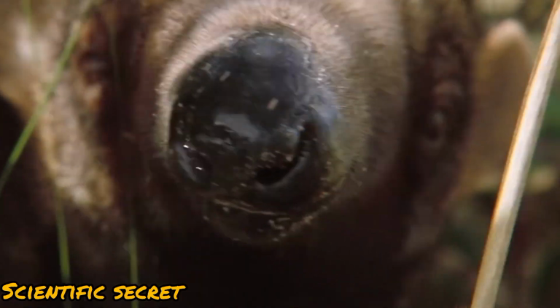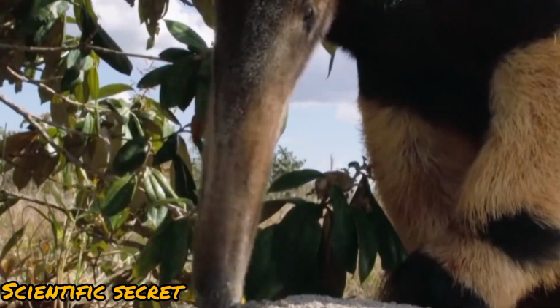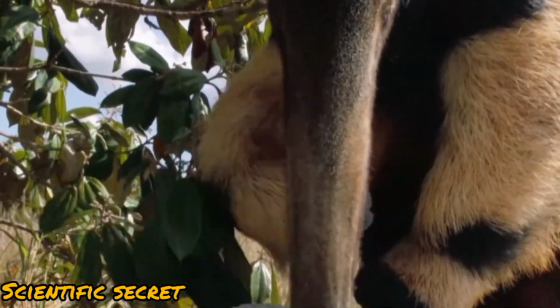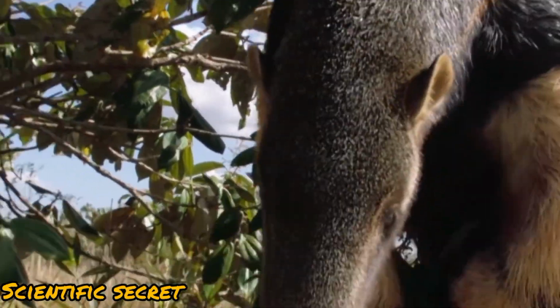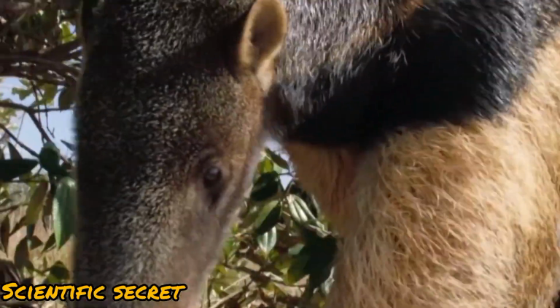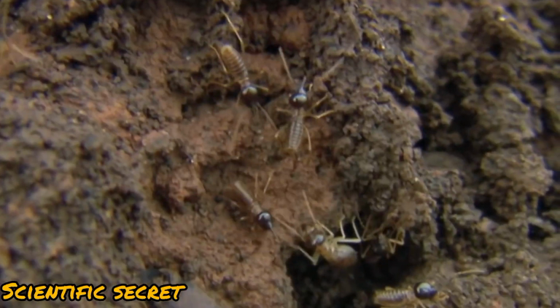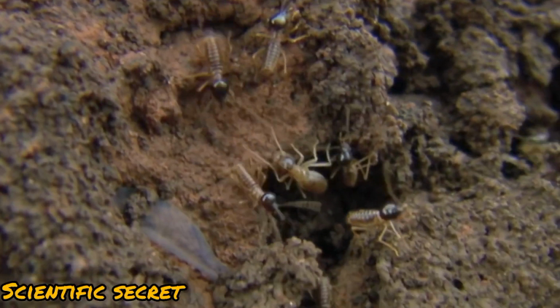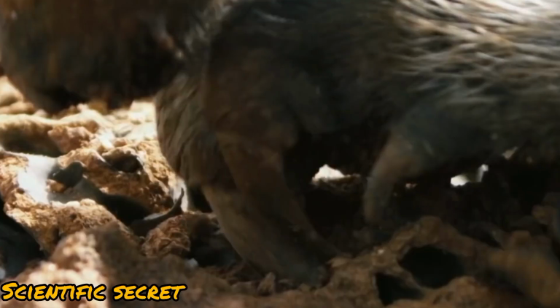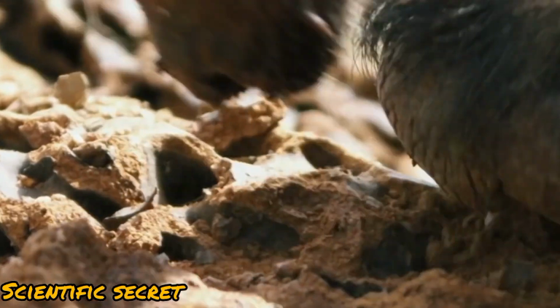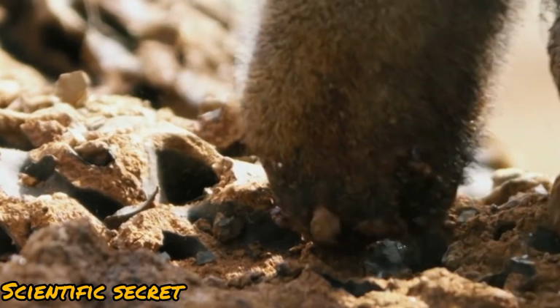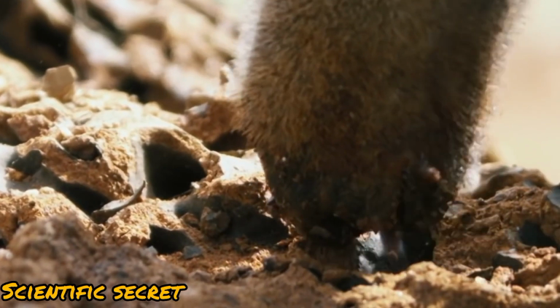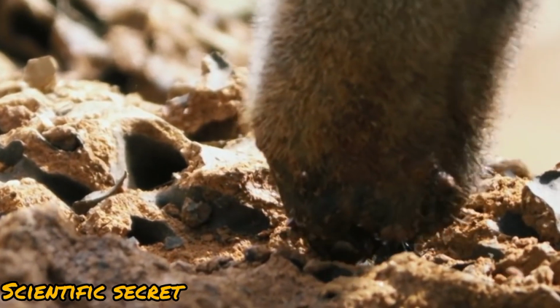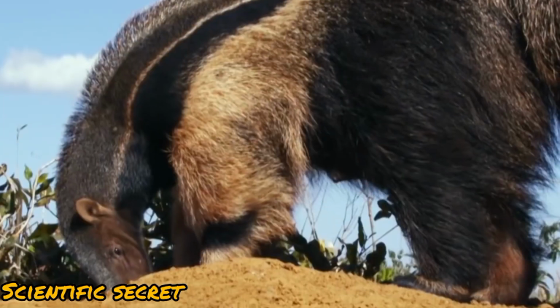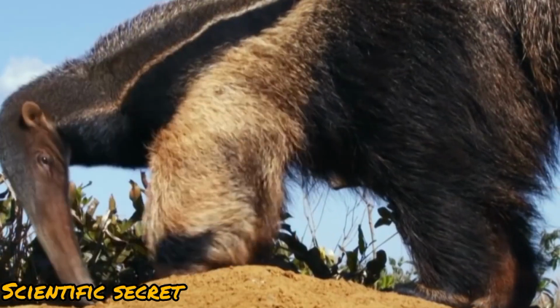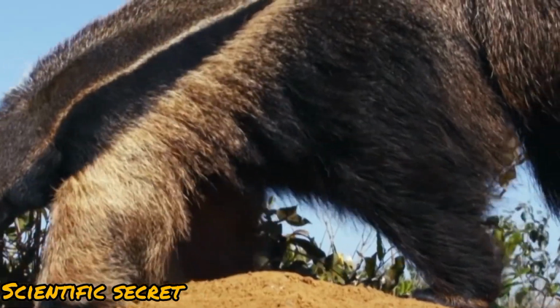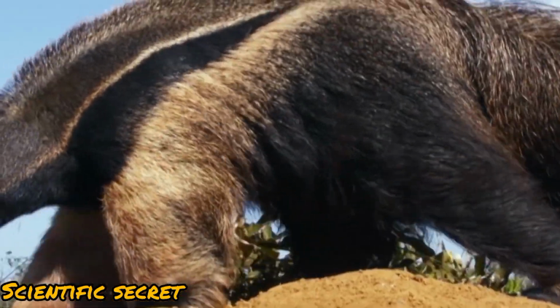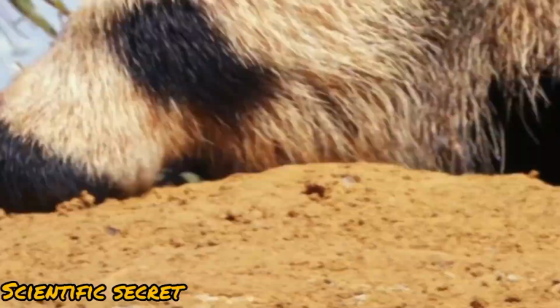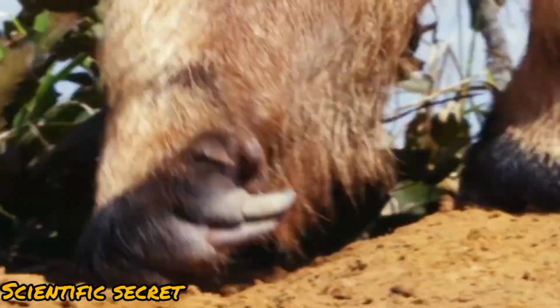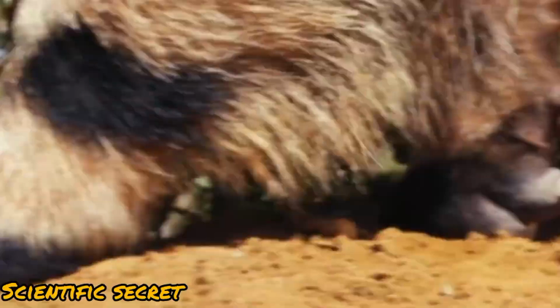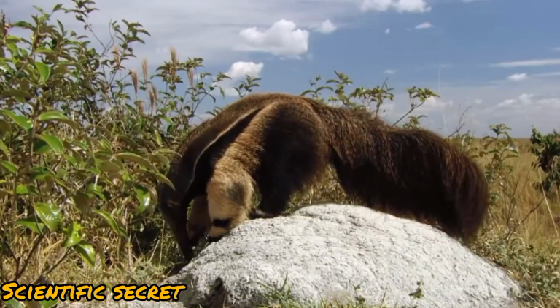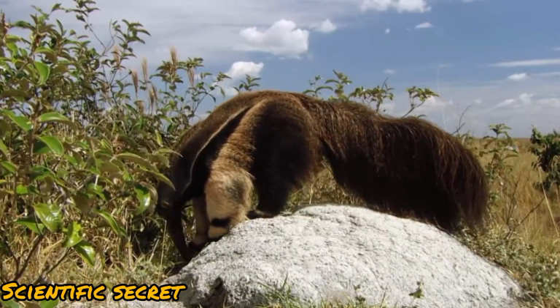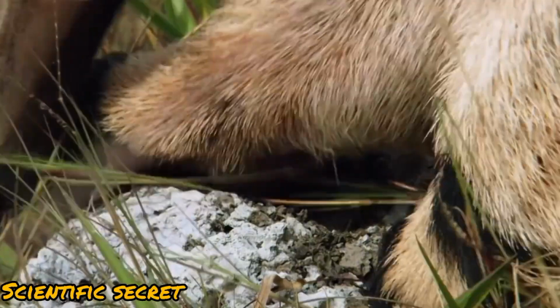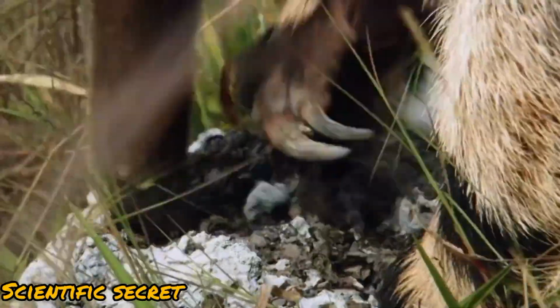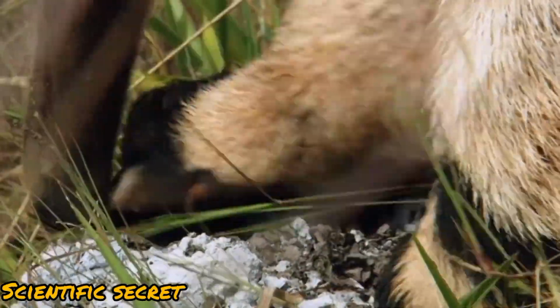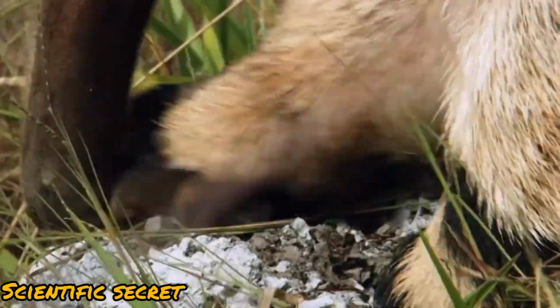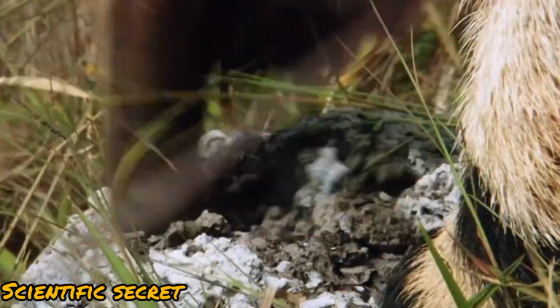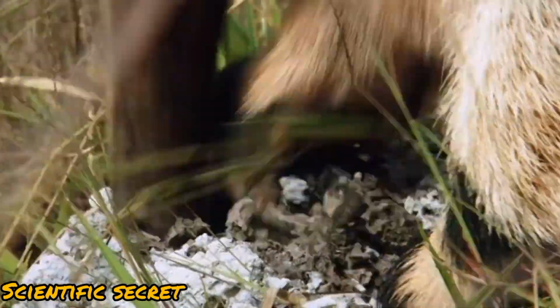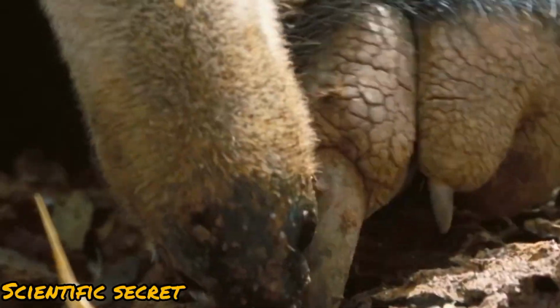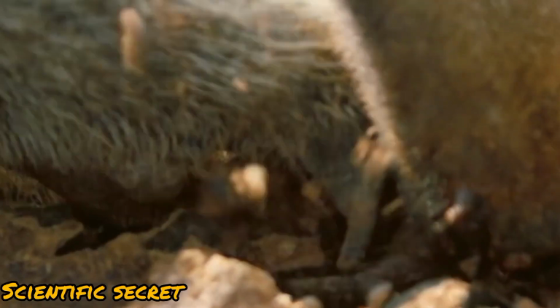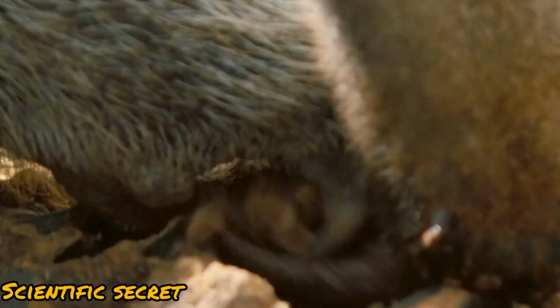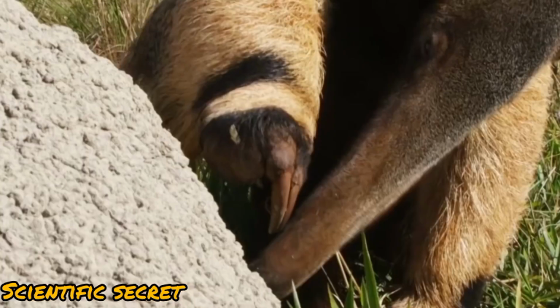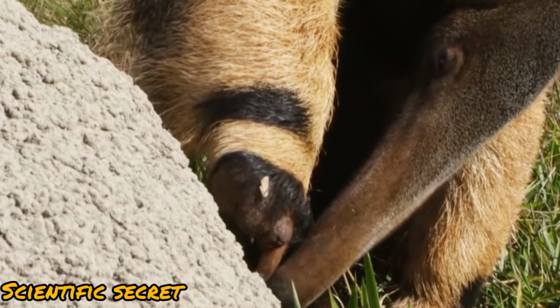Giant anteaters never destroy a nest, preferring to return and feed again in the future. These animals find their quarry not by sight — theirs is poor — but by their sense of smell, which is 40 times more powerful than that of a human.